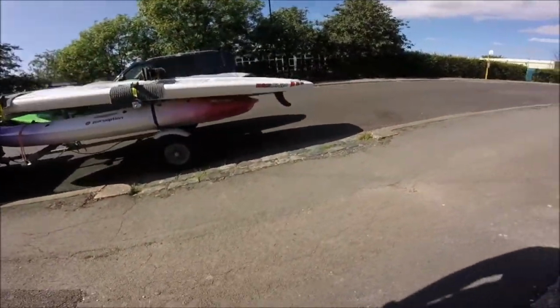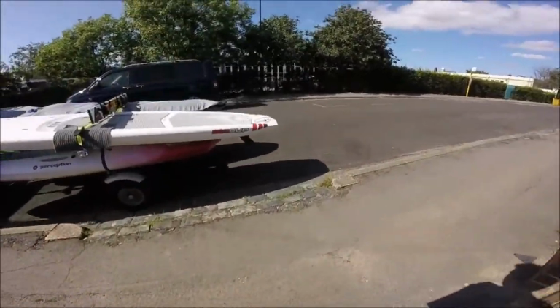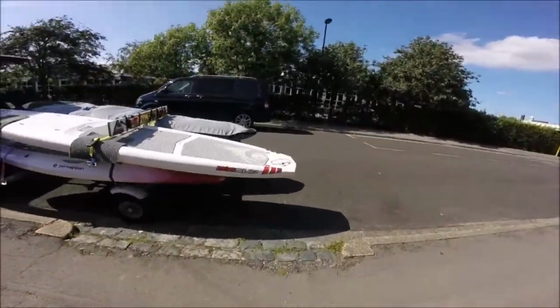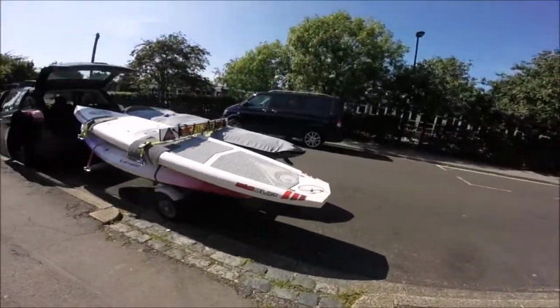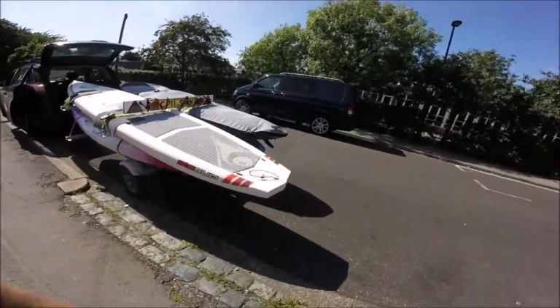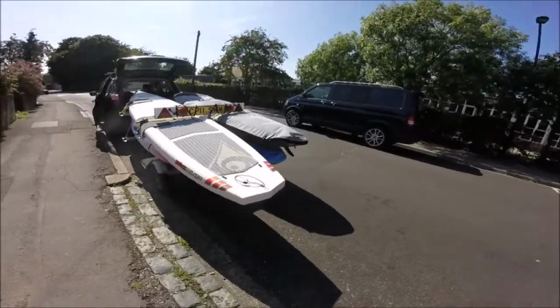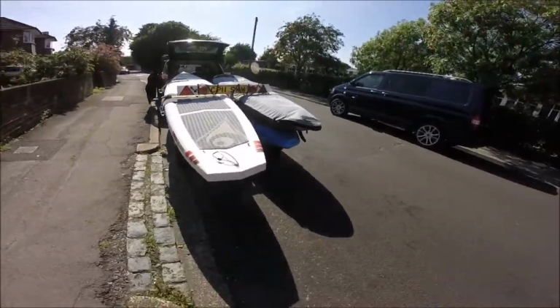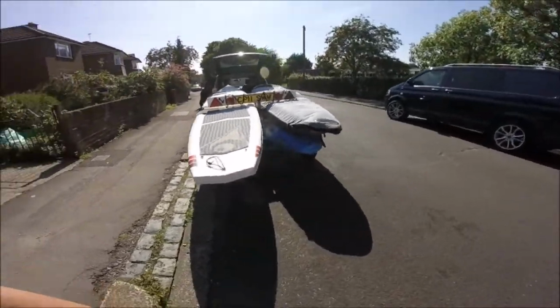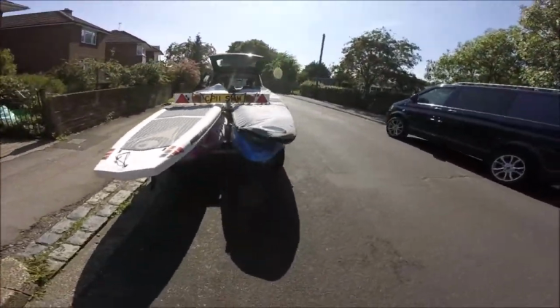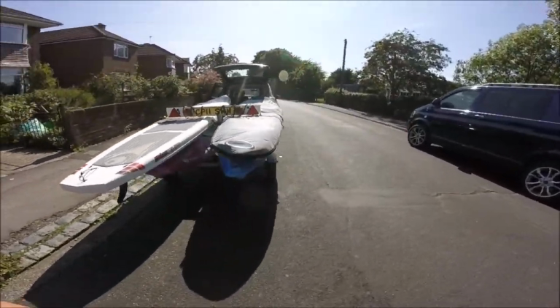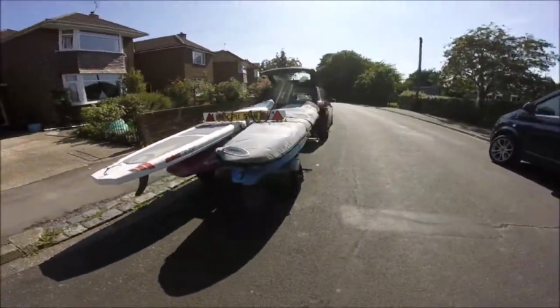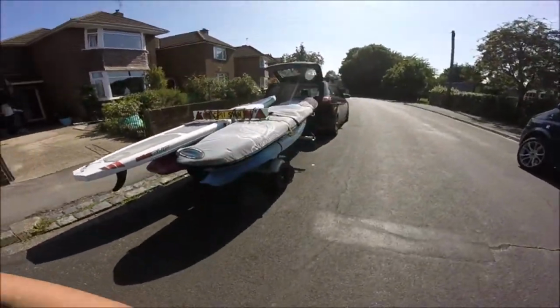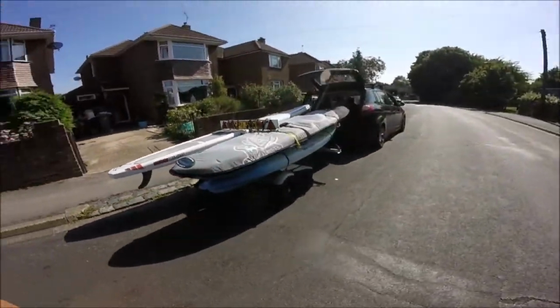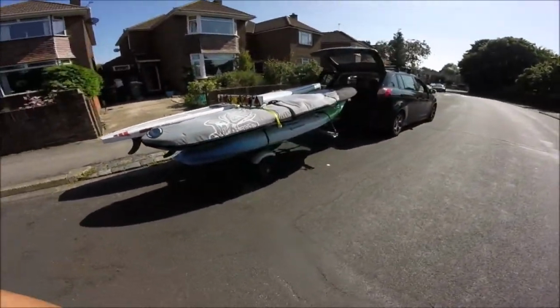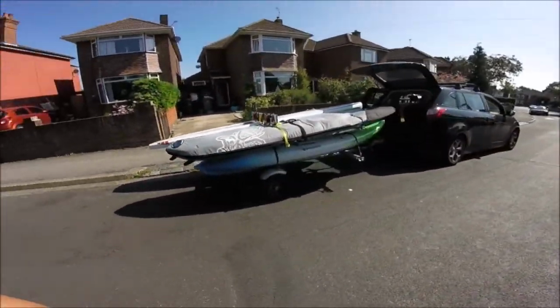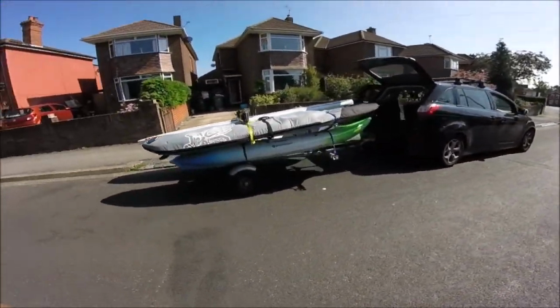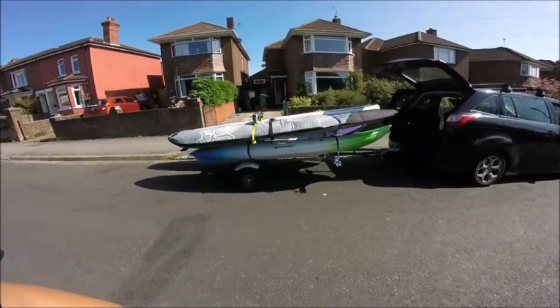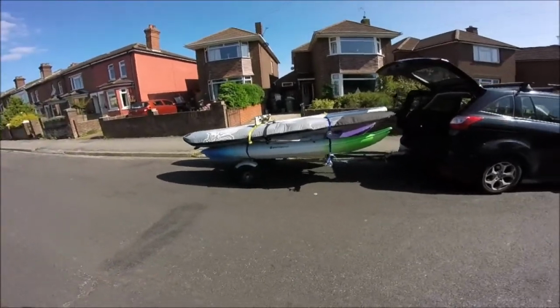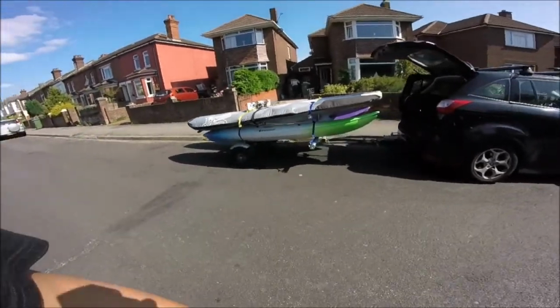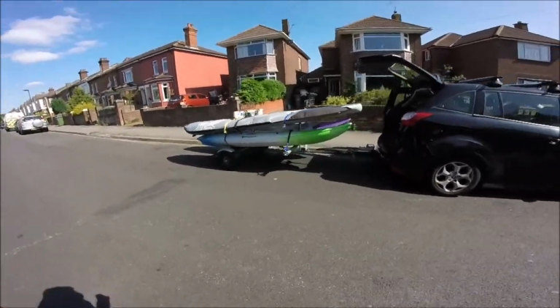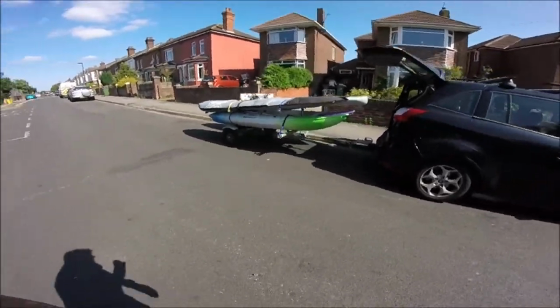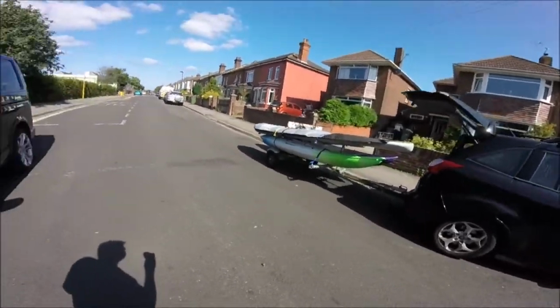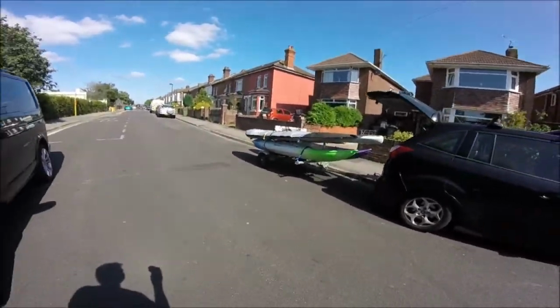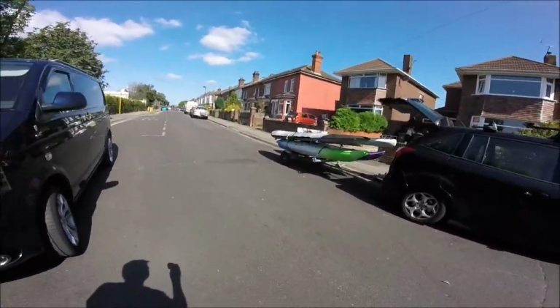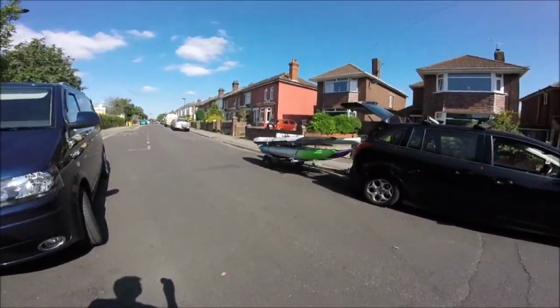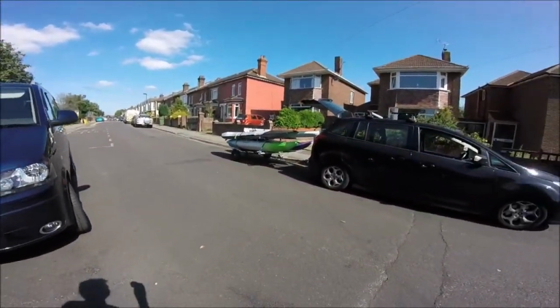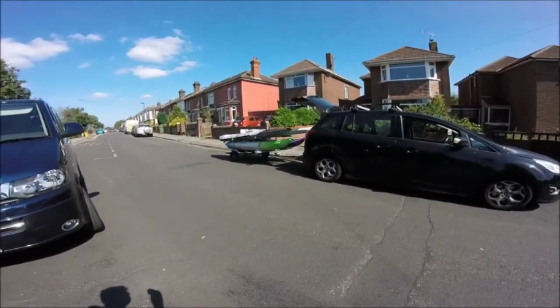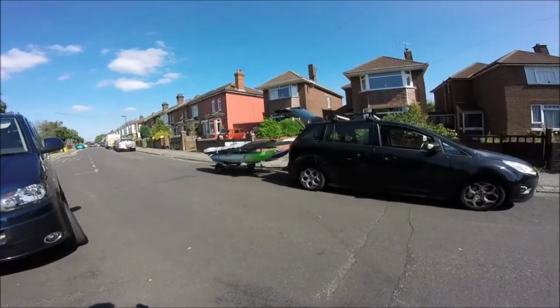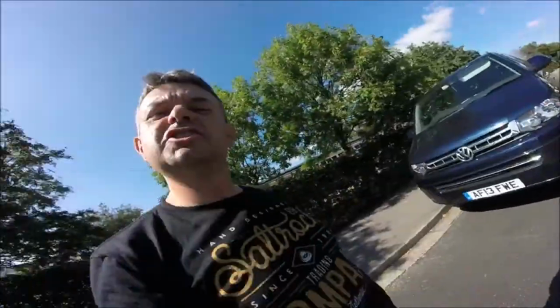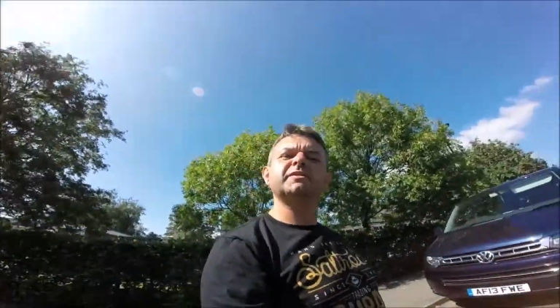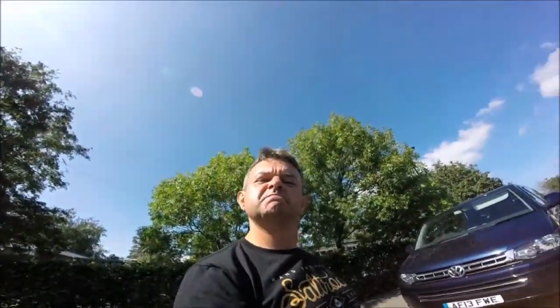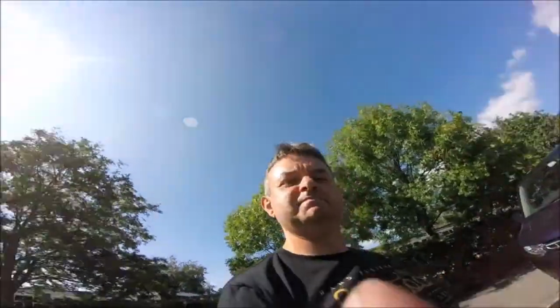Looks like I got the height just right. All in all, pretty good - good job Mike.